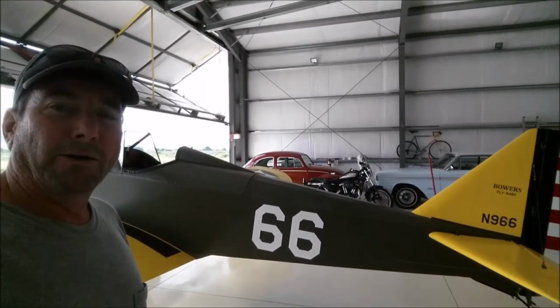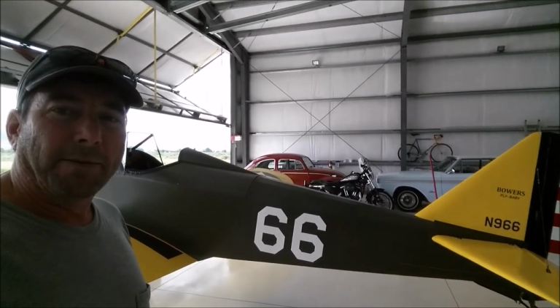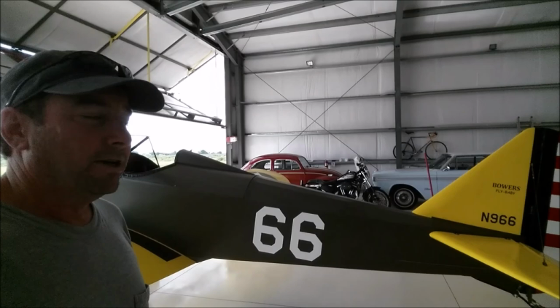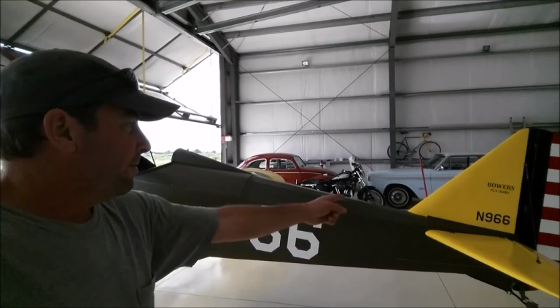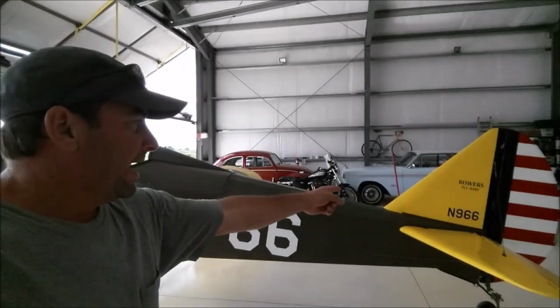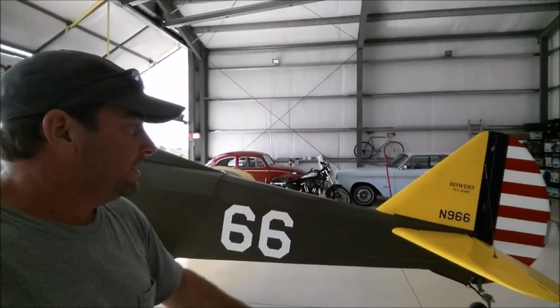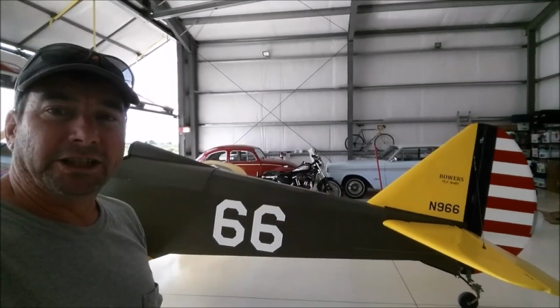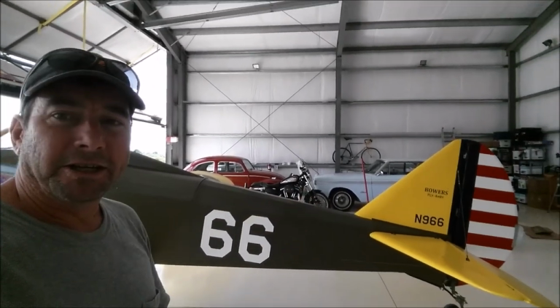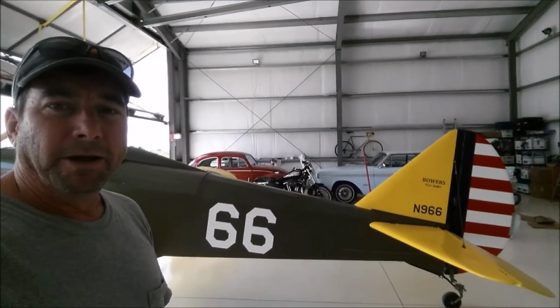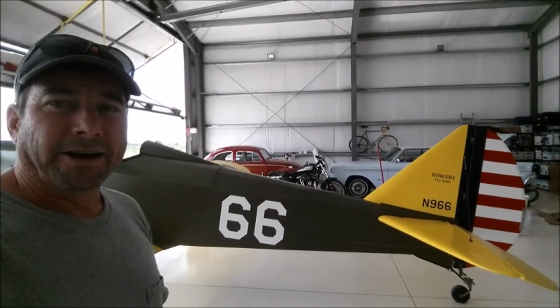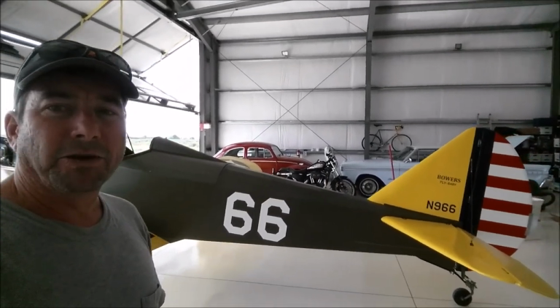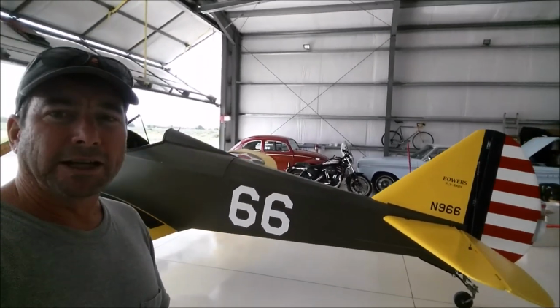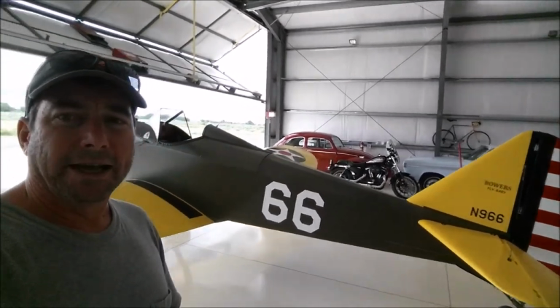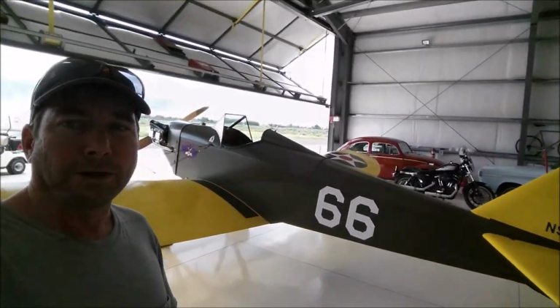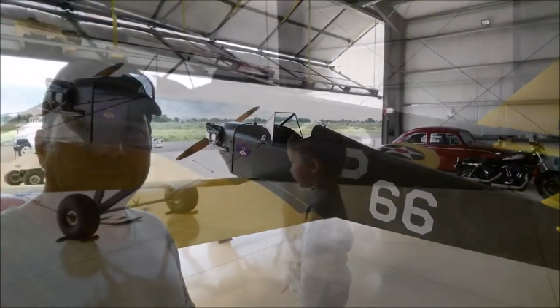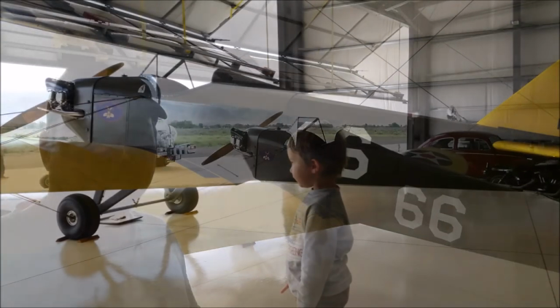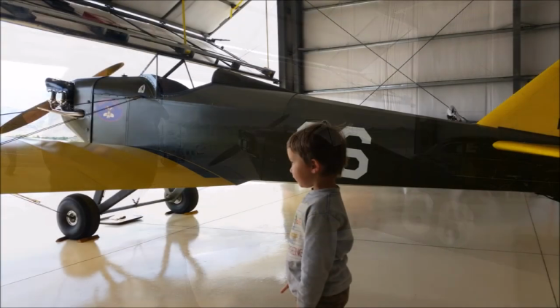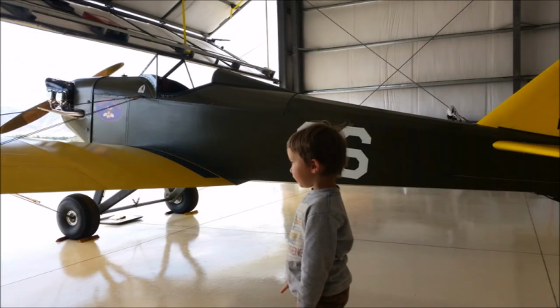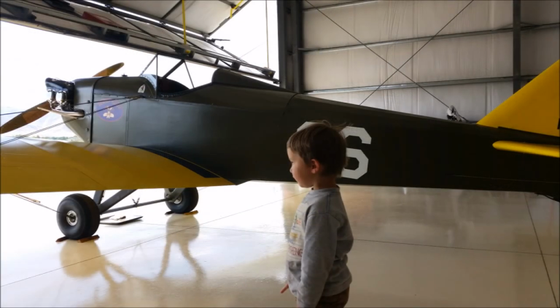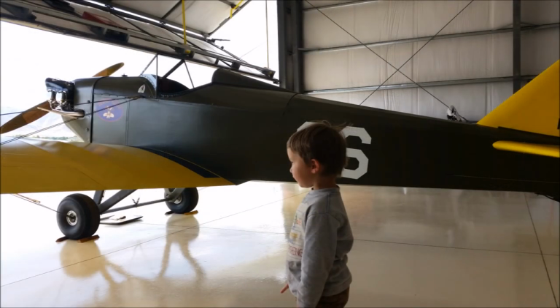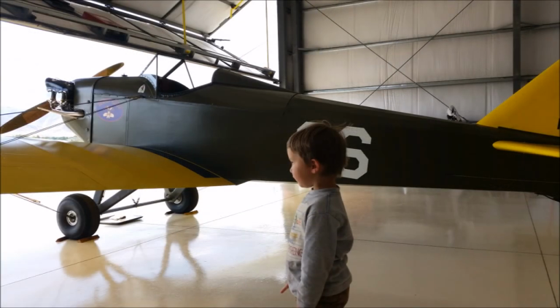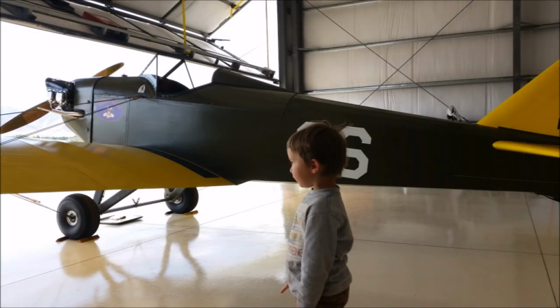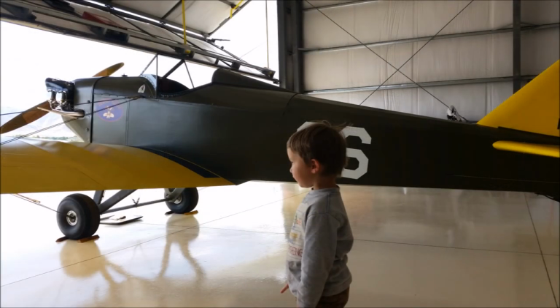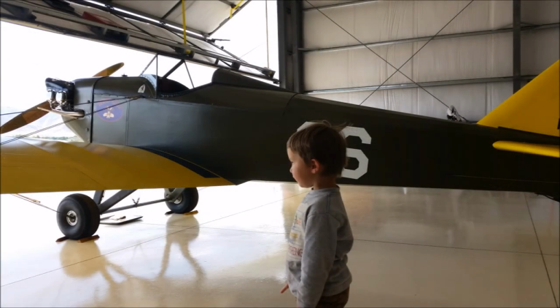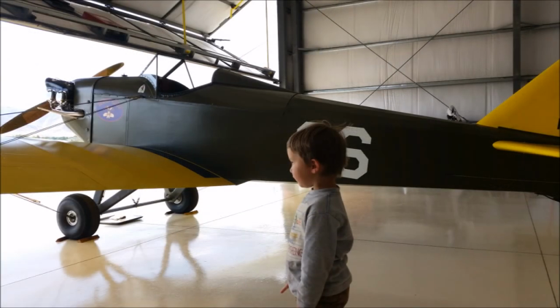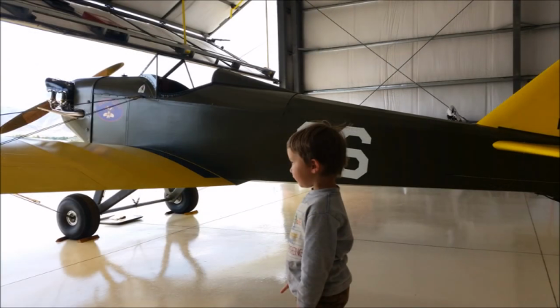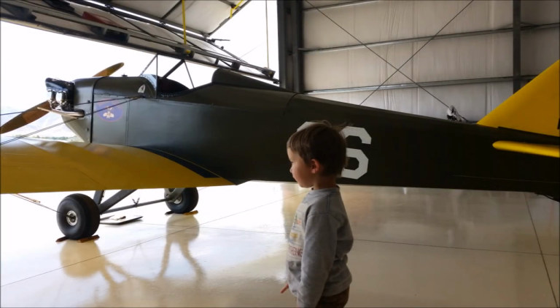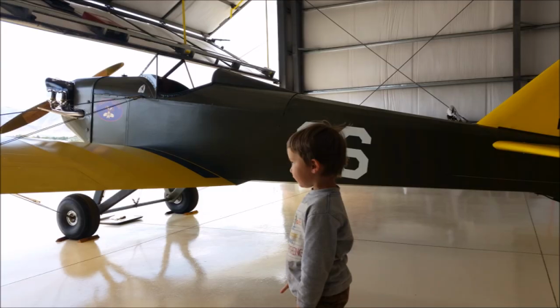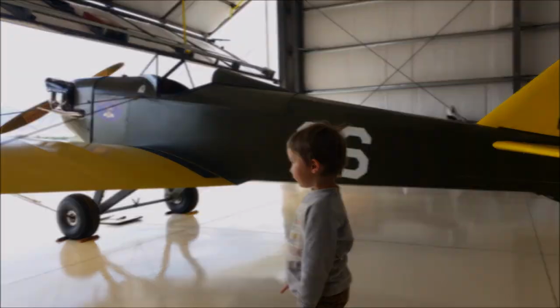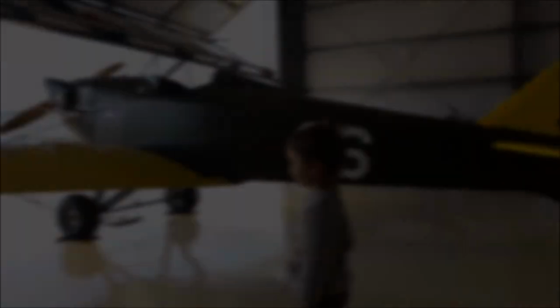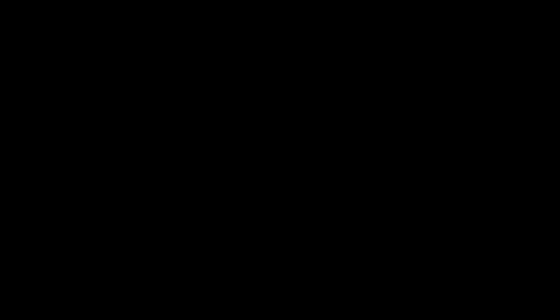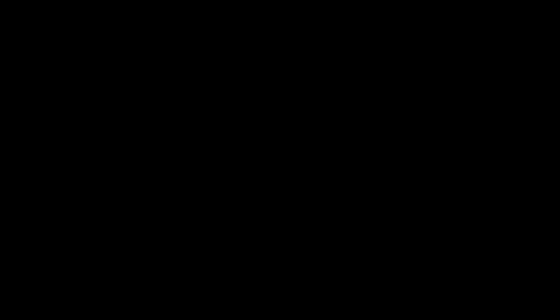Bower's Fly Baby, November 966, built by Doc Harry Stewart in Grass Valley, California. Well, thank you so much for joining with us. You guys did this beautiful restoration. Good night.